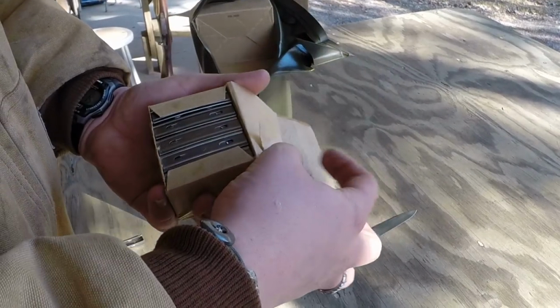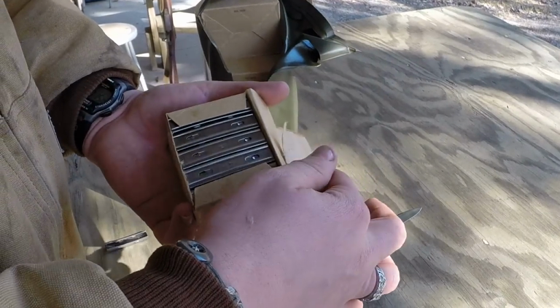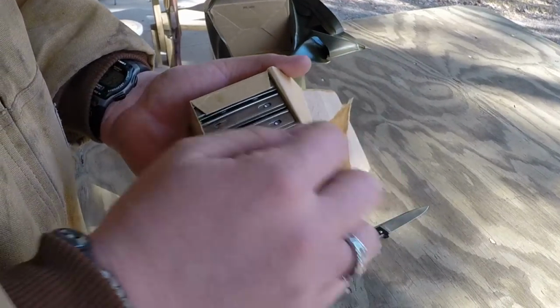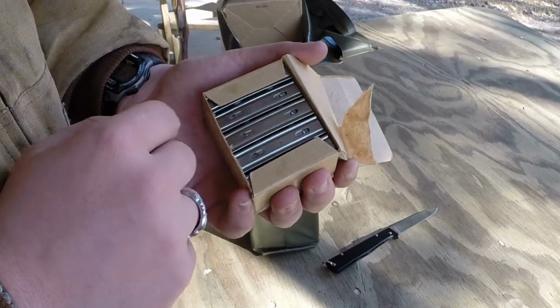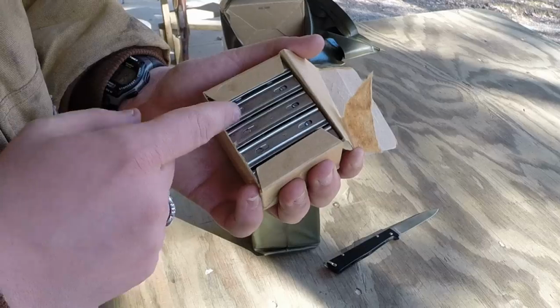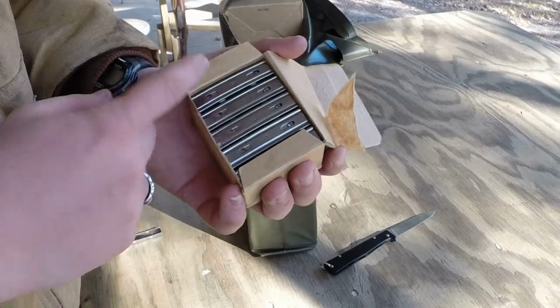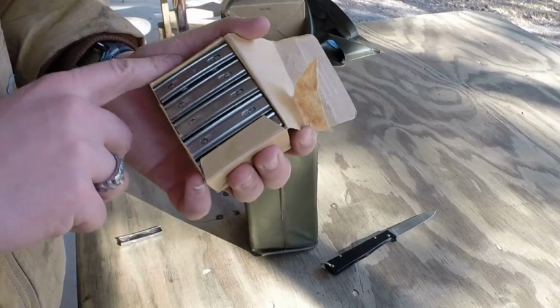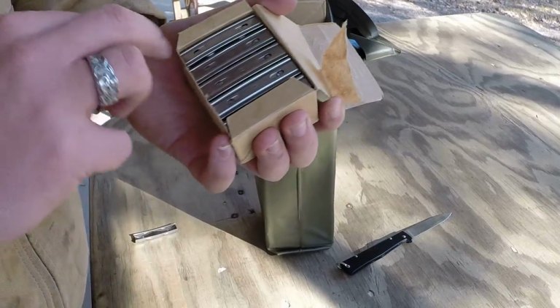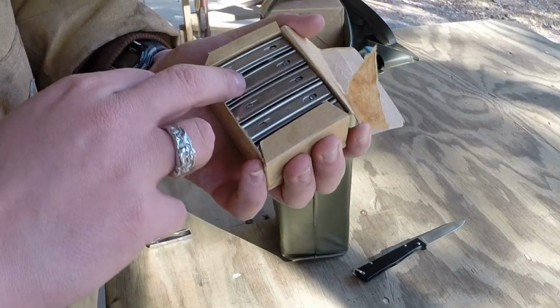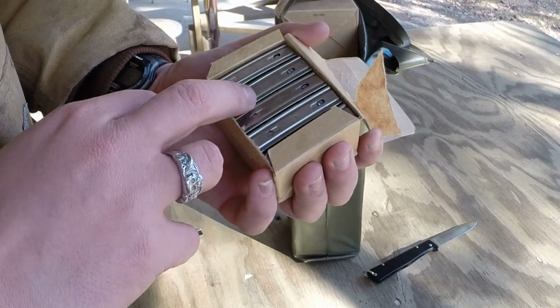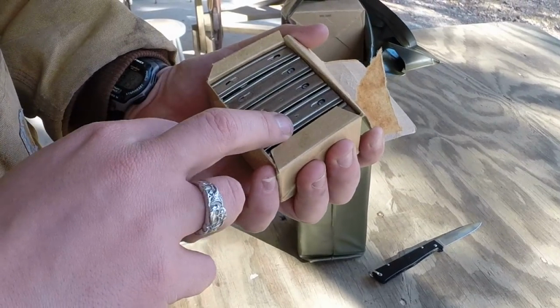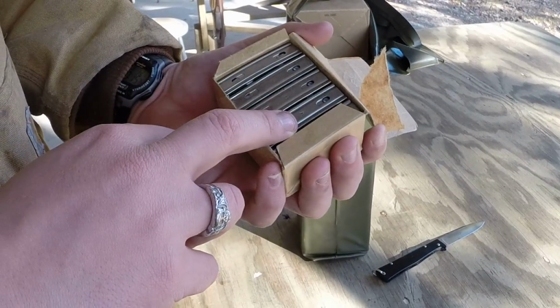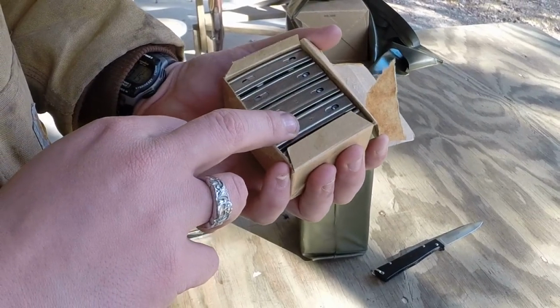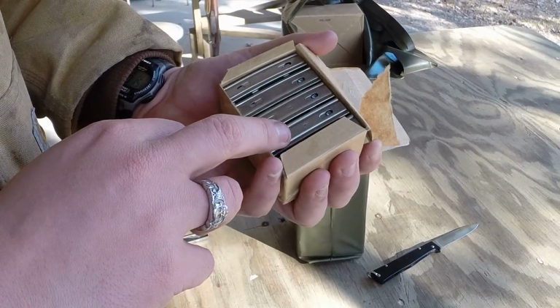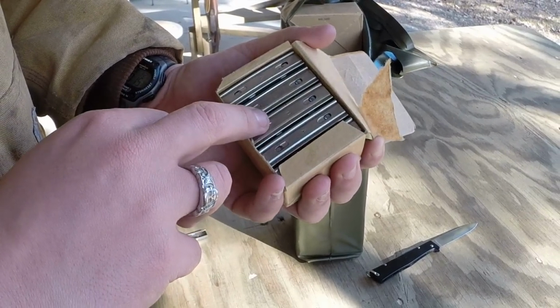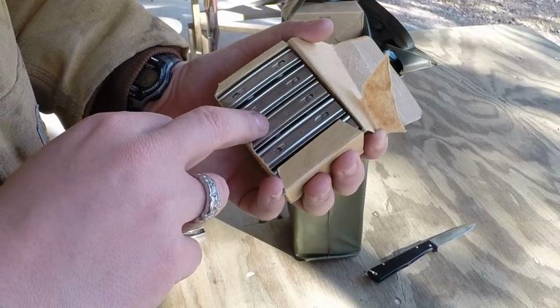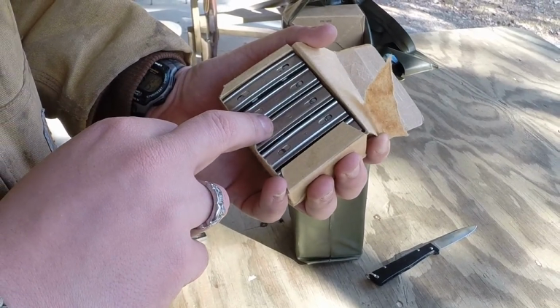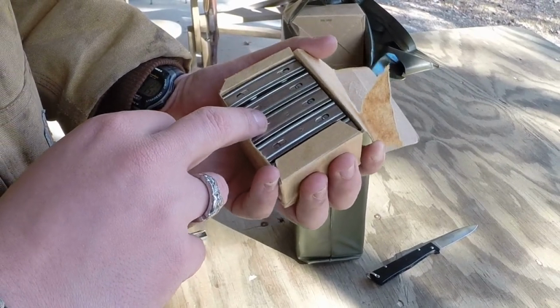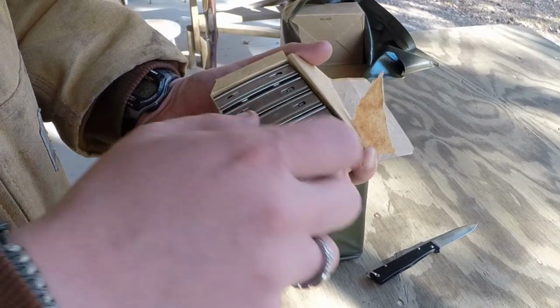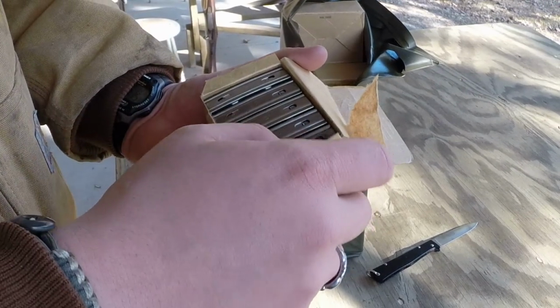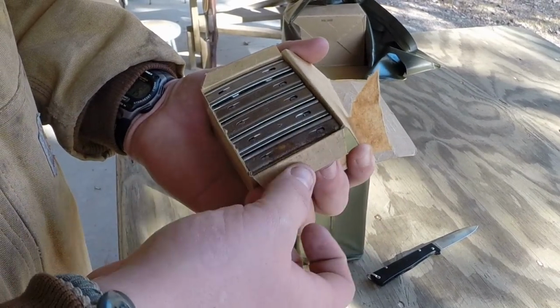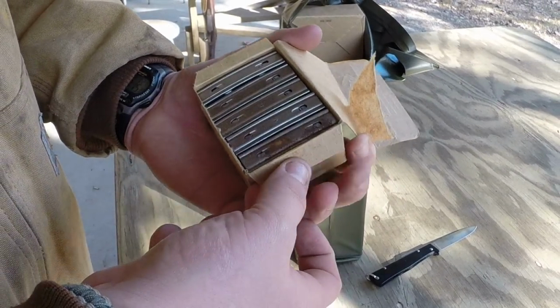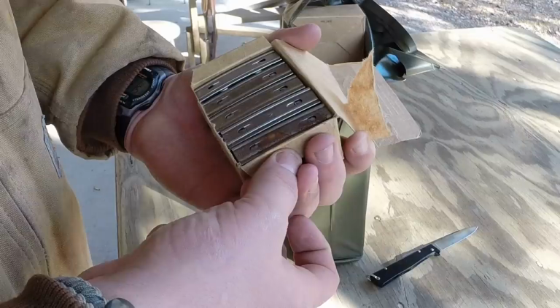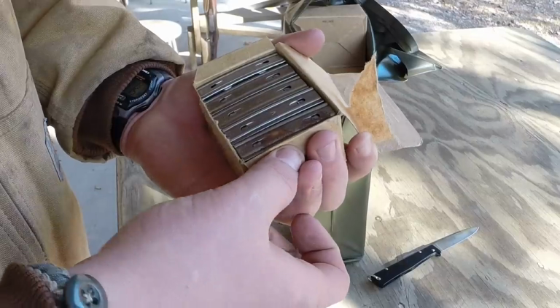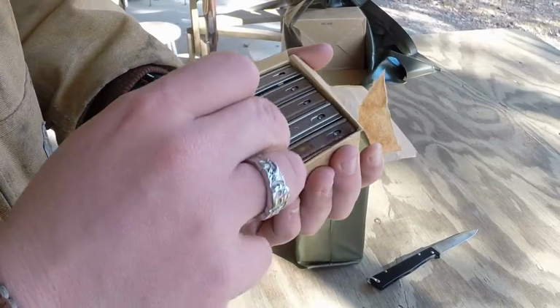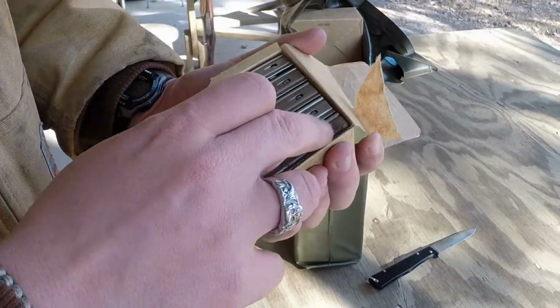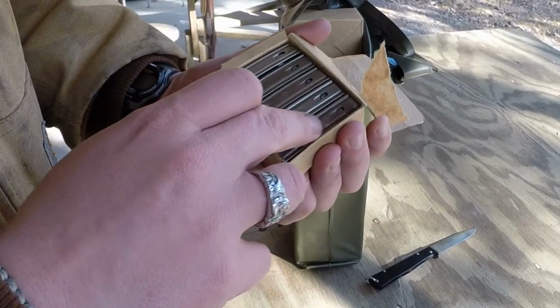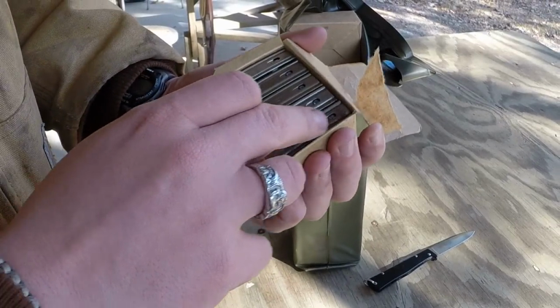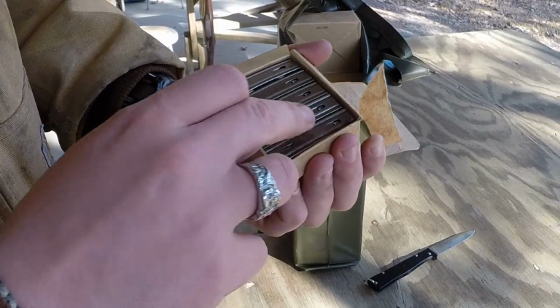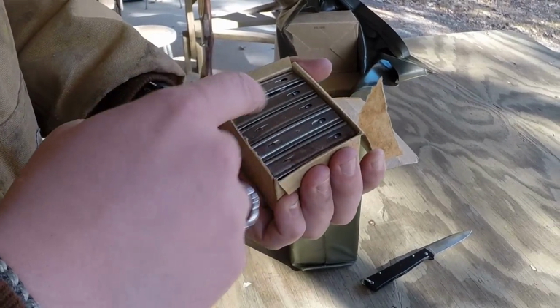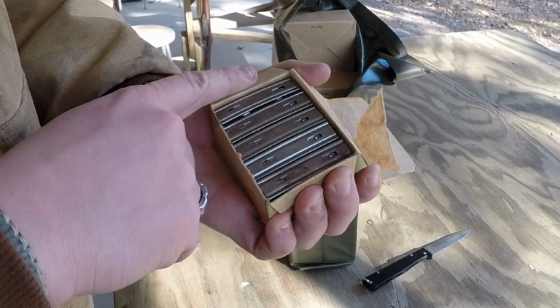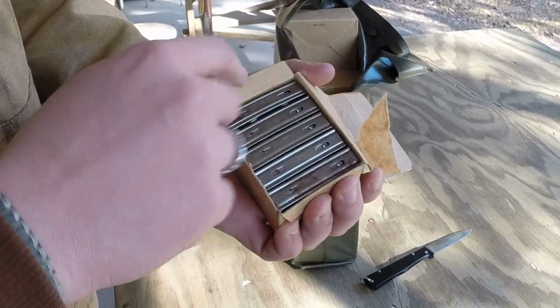Breaking open the first box — they're laid in there like that. I don't know what the letters mean; some of them have H, some have A. I don't know what that's for — maybe somebody else does. There's a little corrosion on that one, but not a big deal.